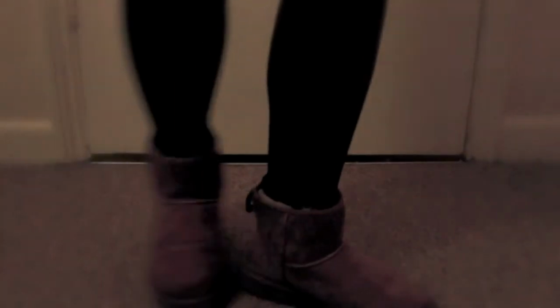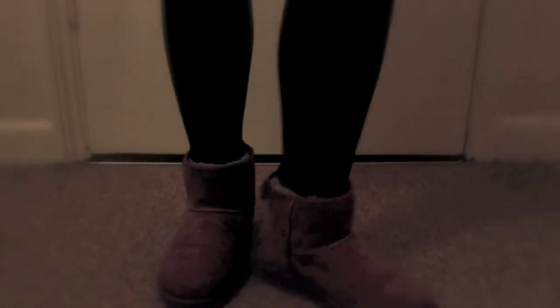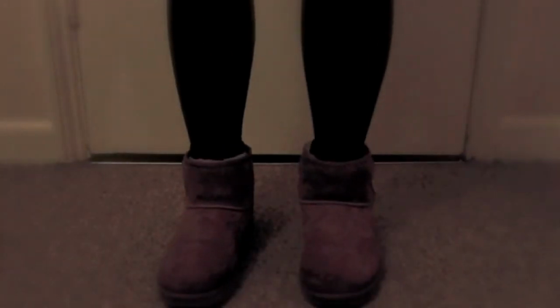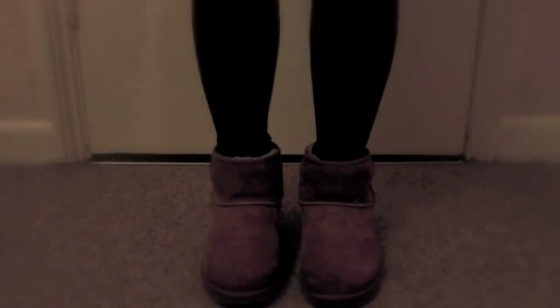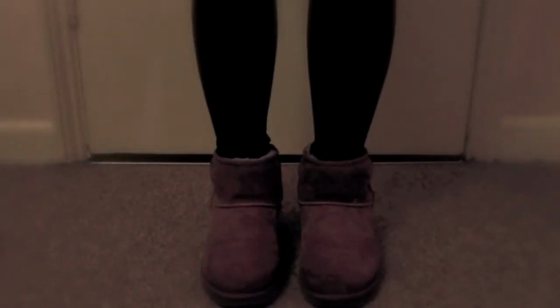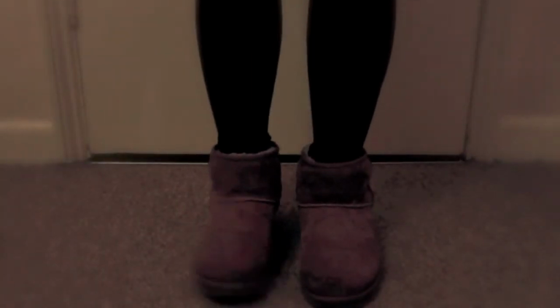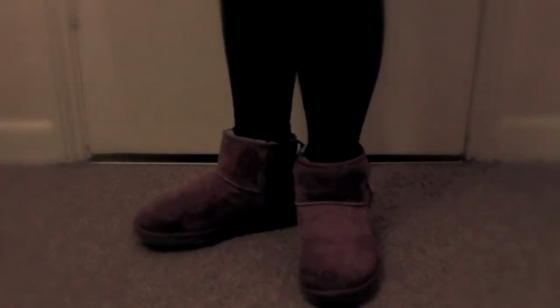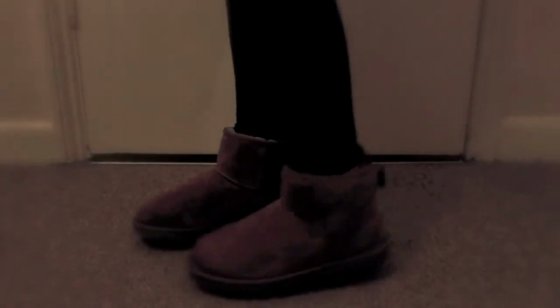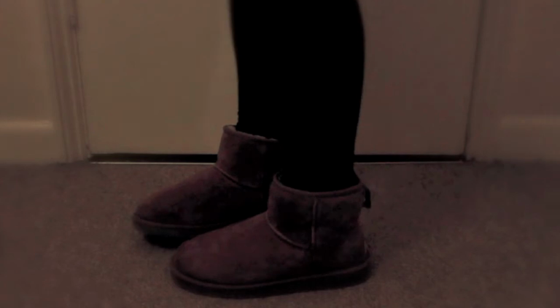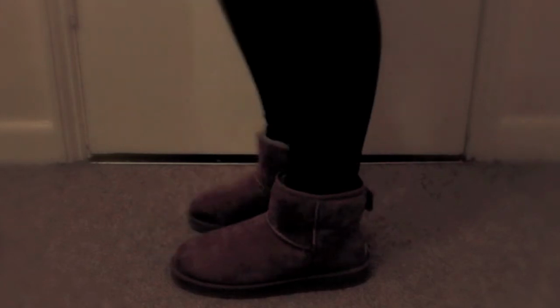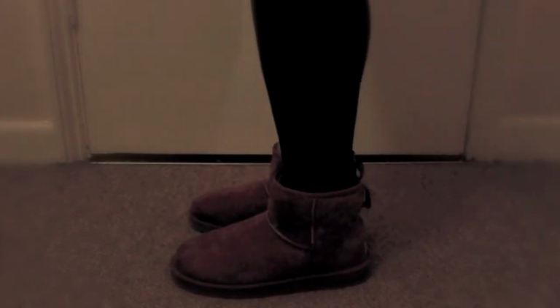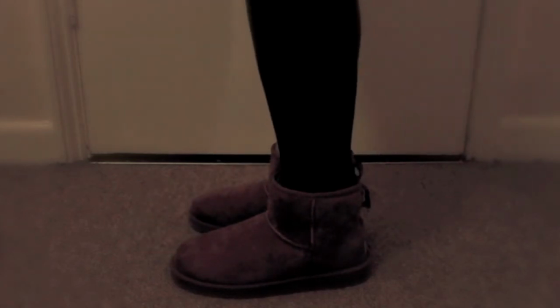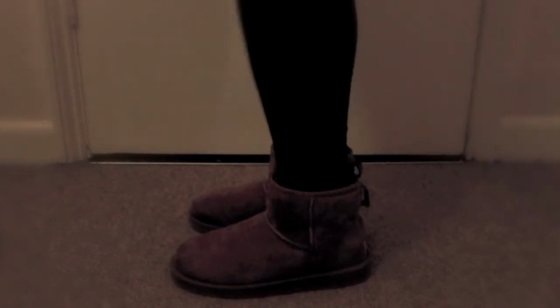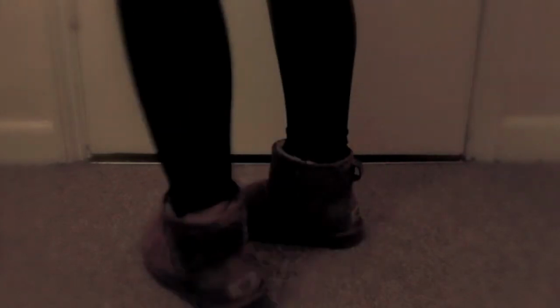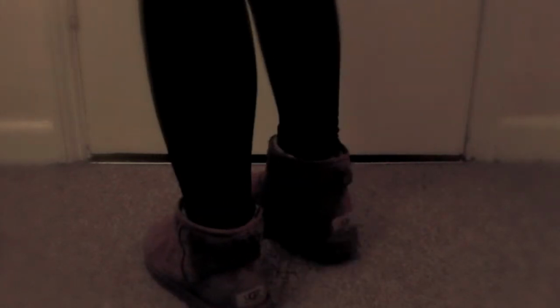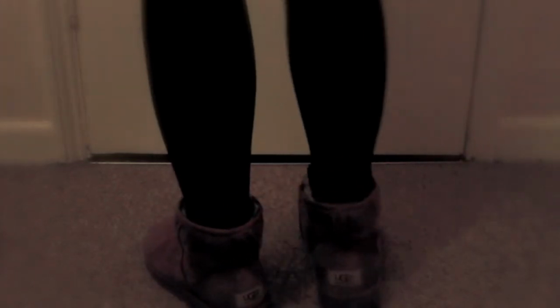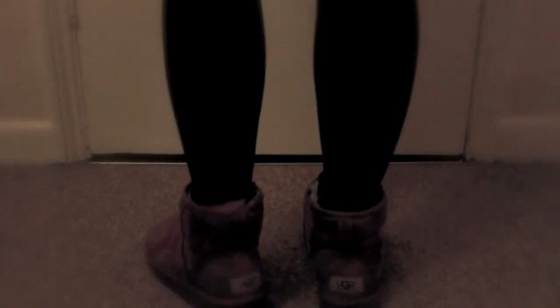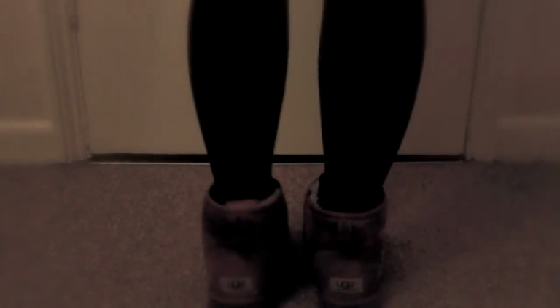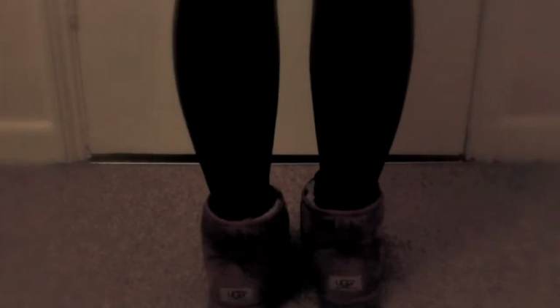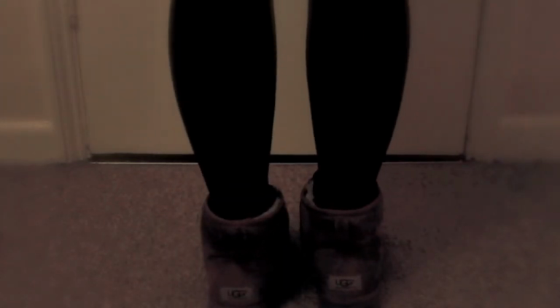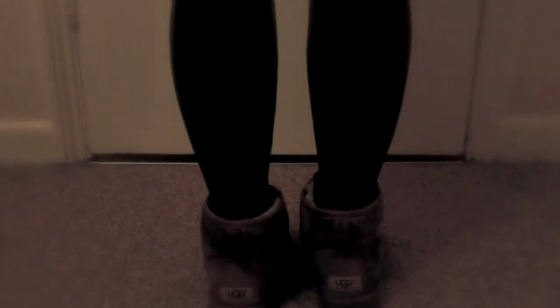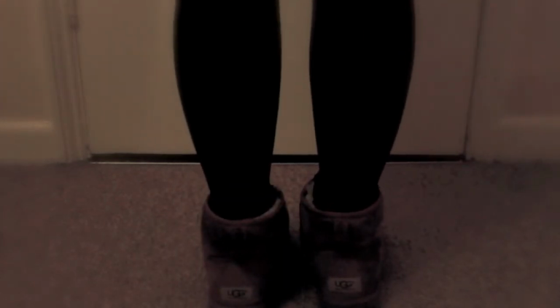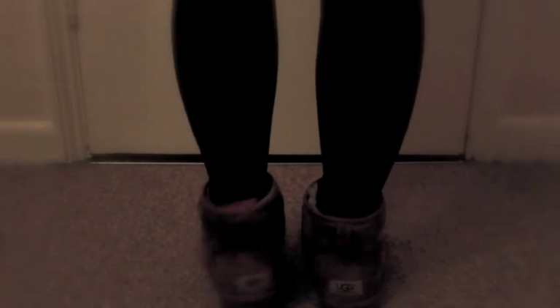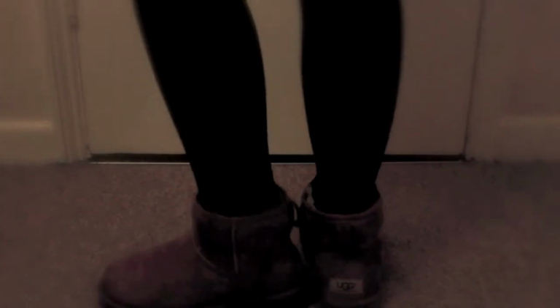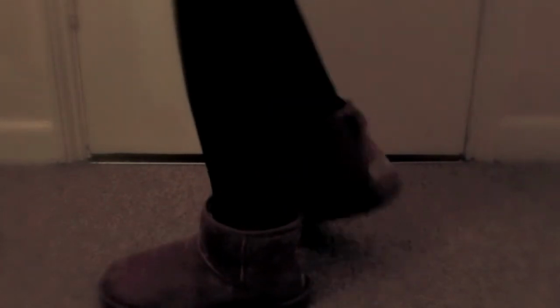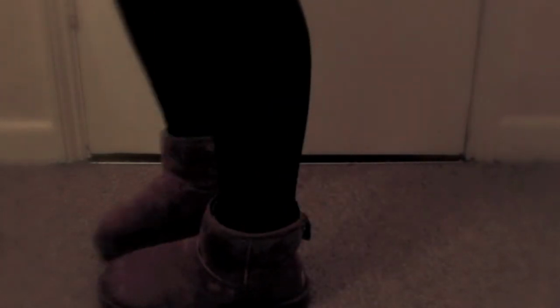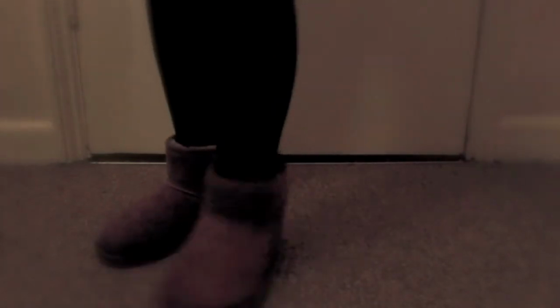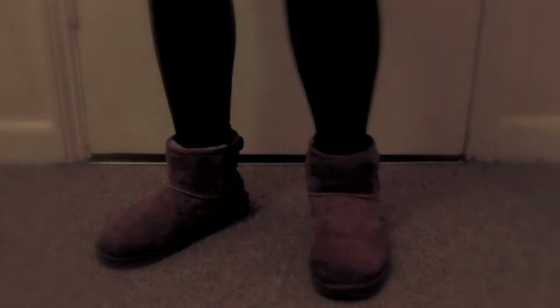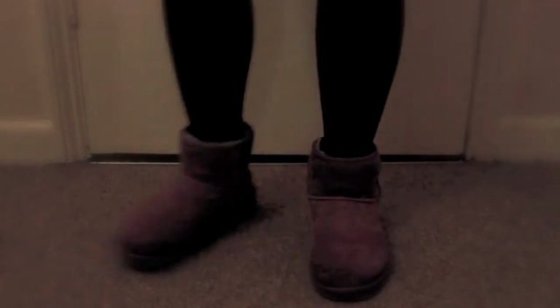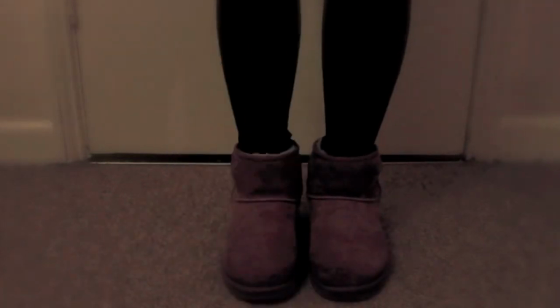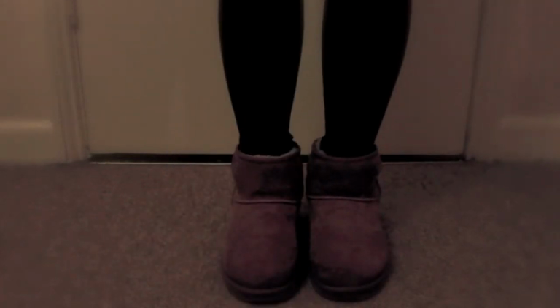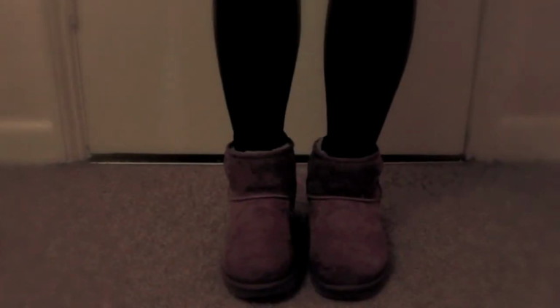And these are my favourite little ones — my newest ones. These are a mini pair of chestnut Uggs. I bought them this August, and I have worn them to death already, and I absolutely adore them.